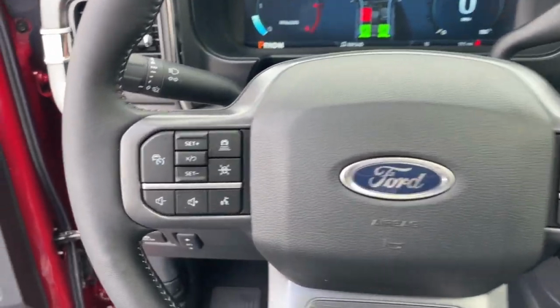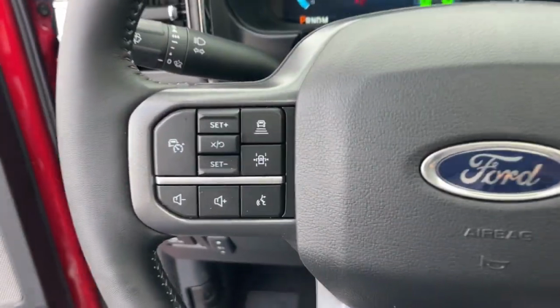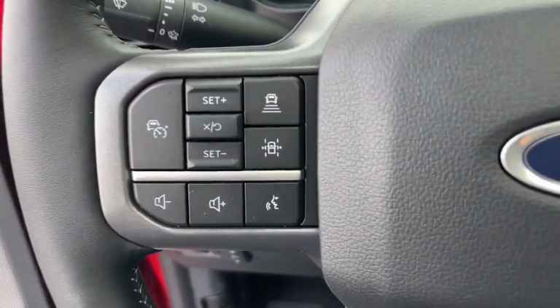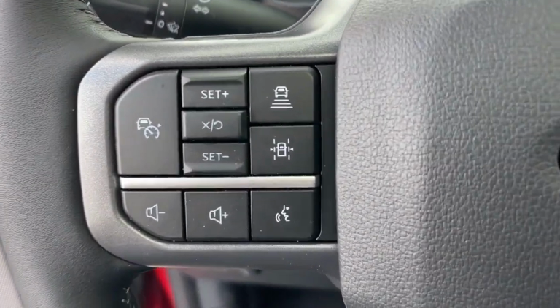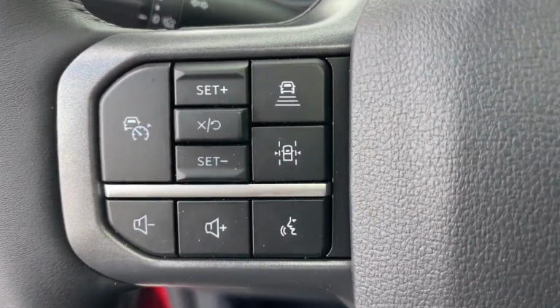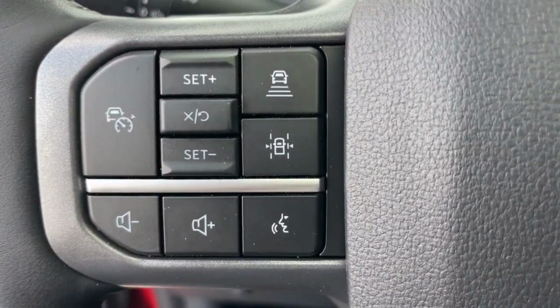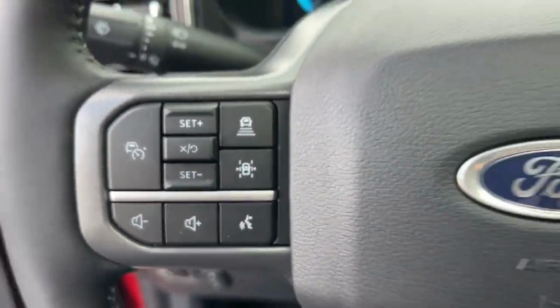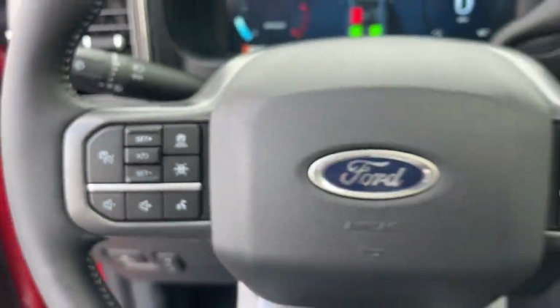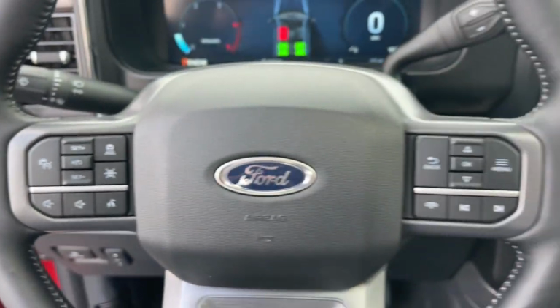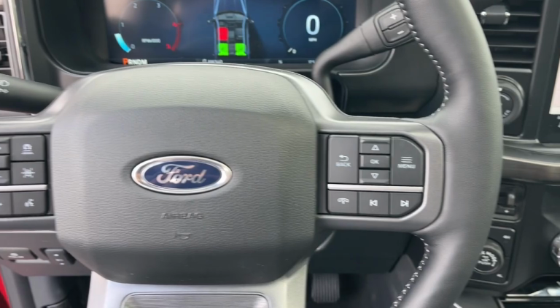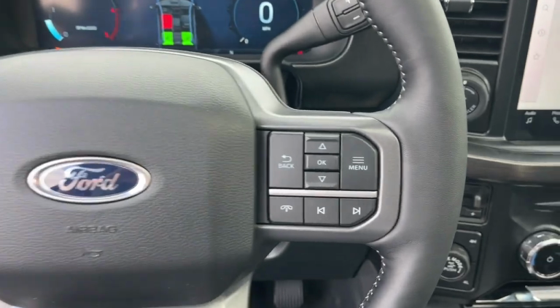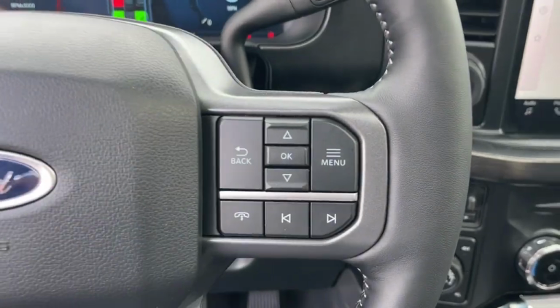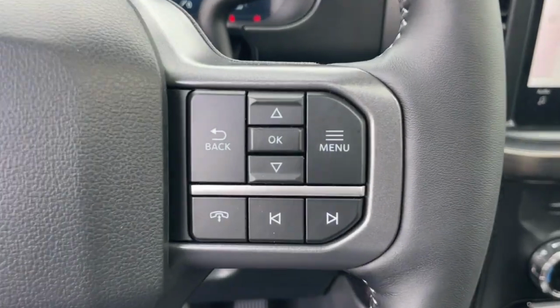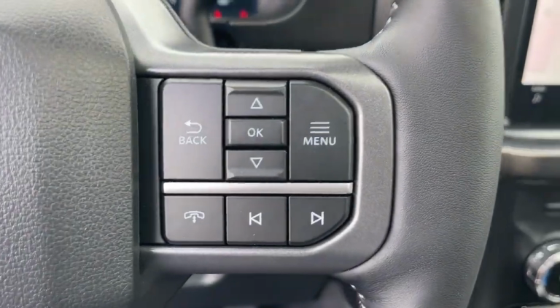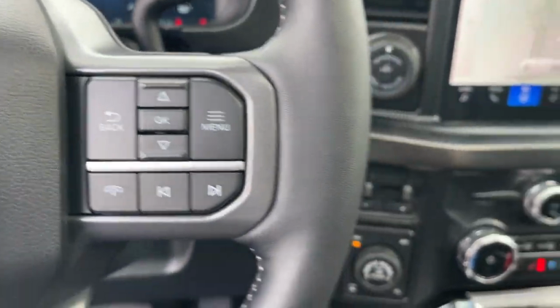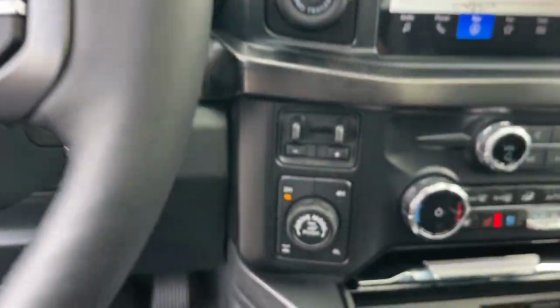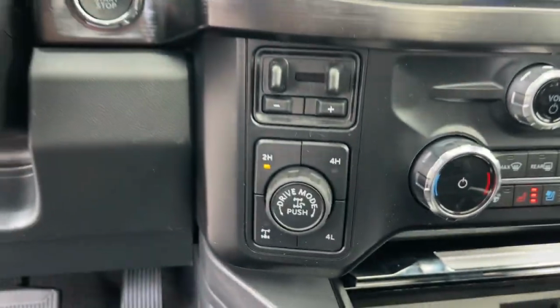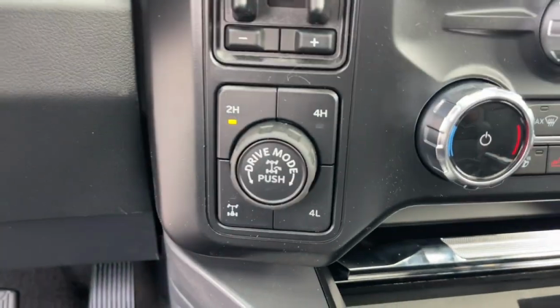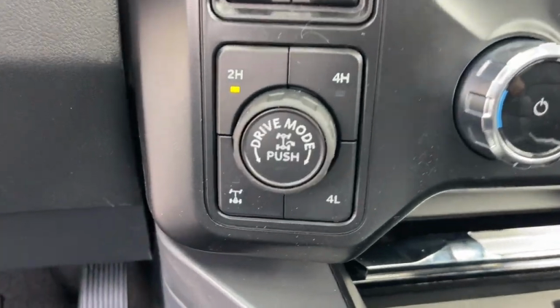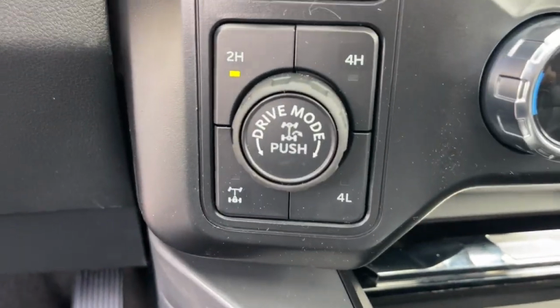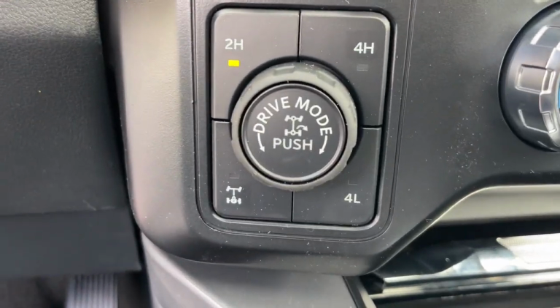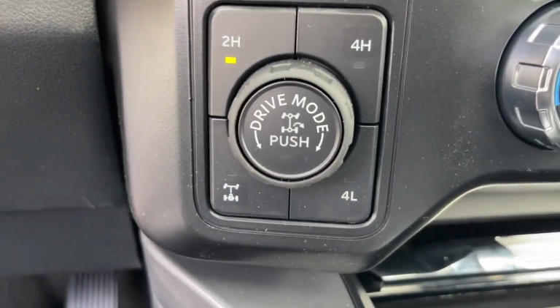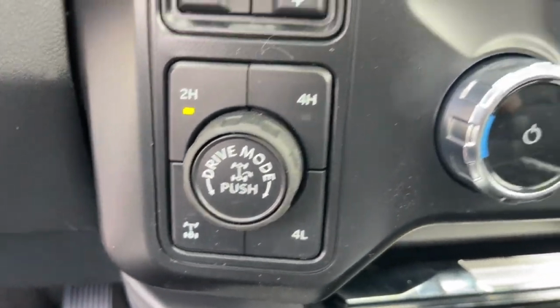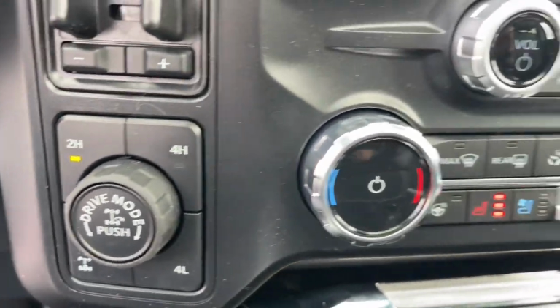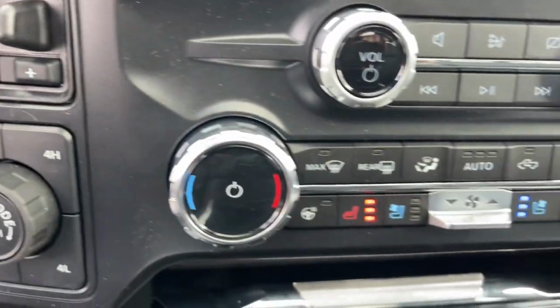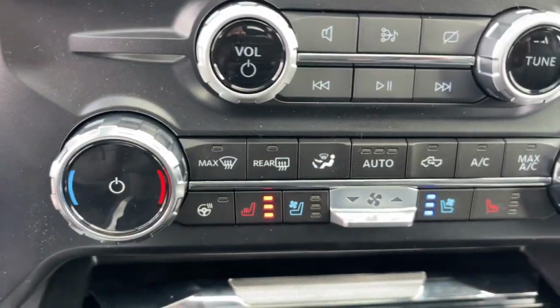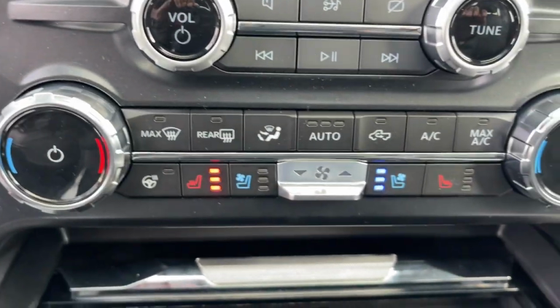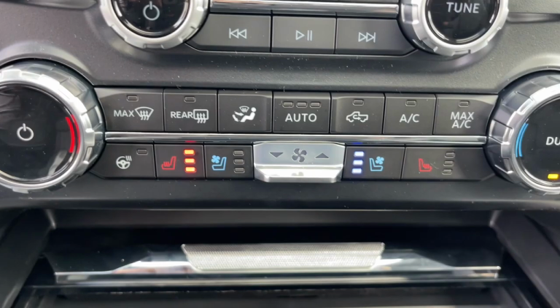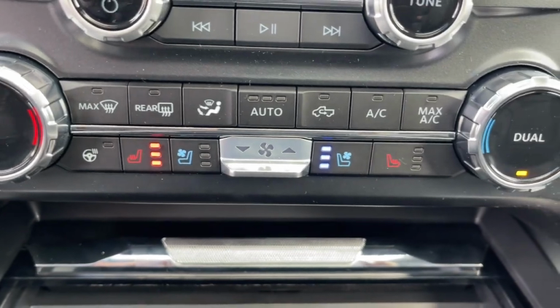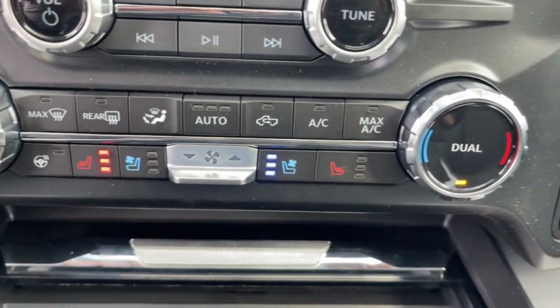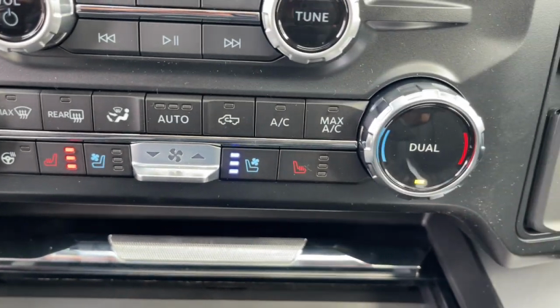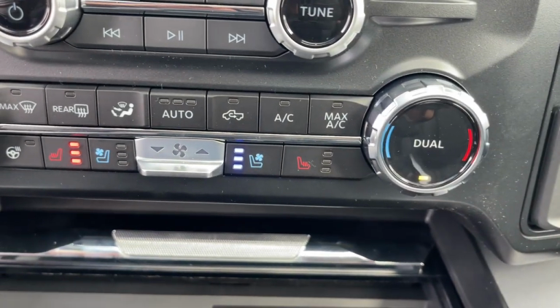Get into a truck with serious work ethic. This F-250 is waiting just for you. Come in for a test drive. Our team will make it the best part of your day.